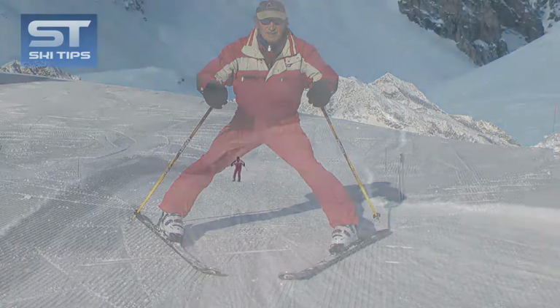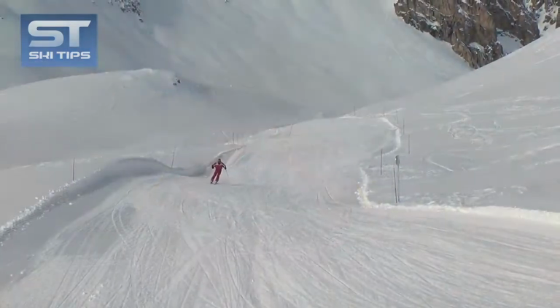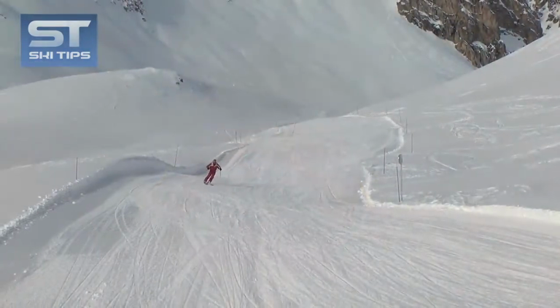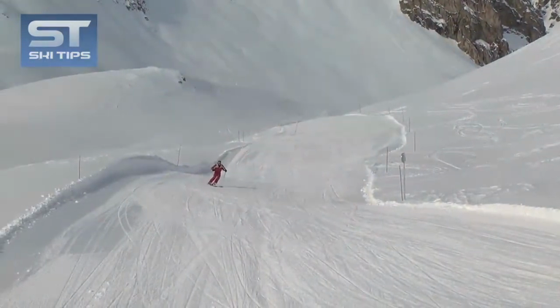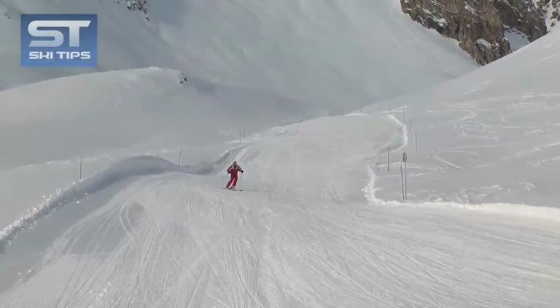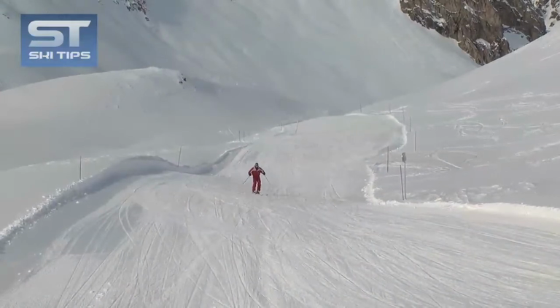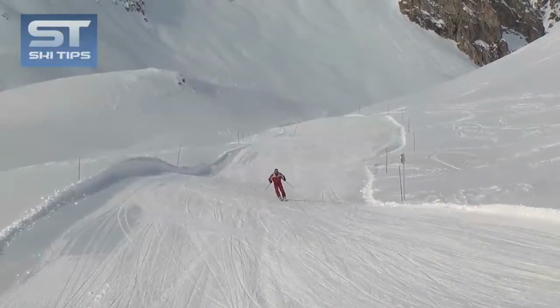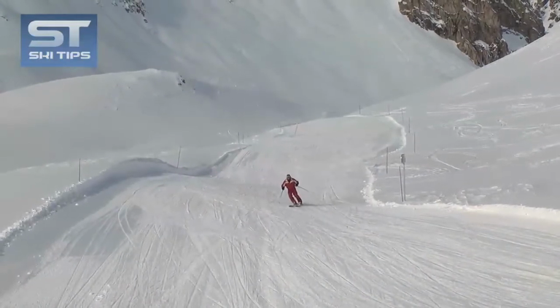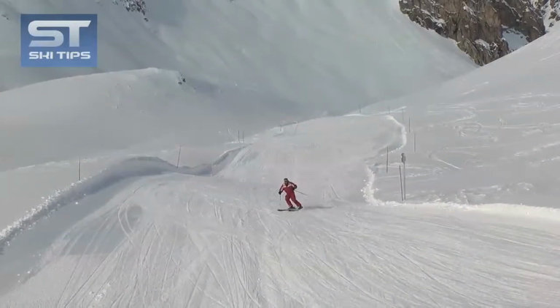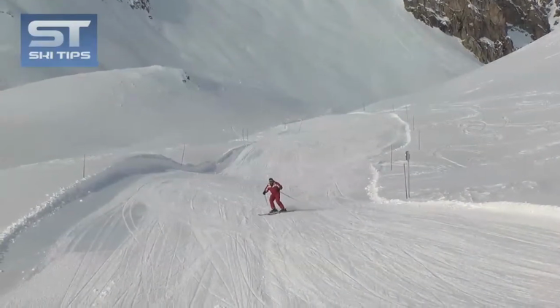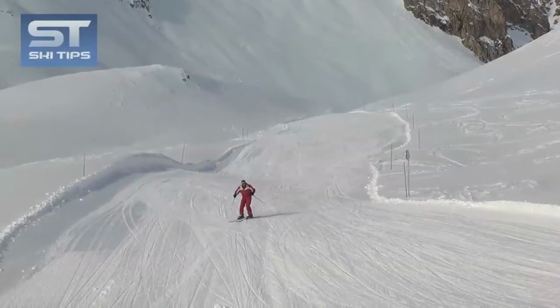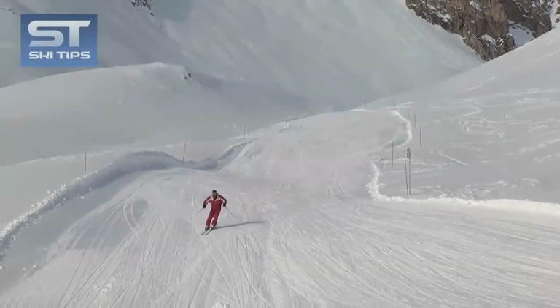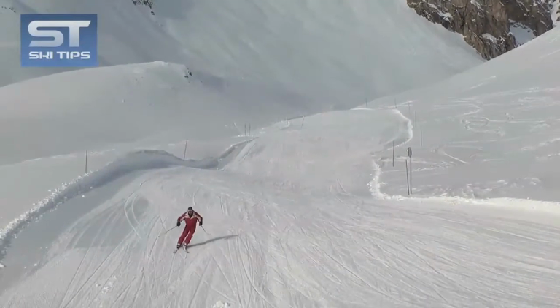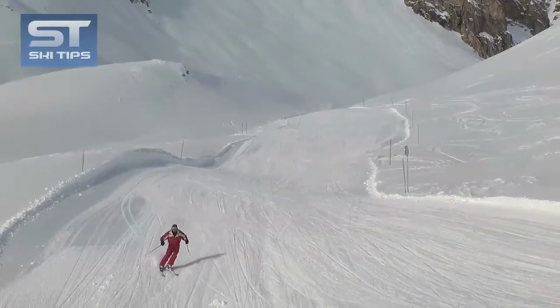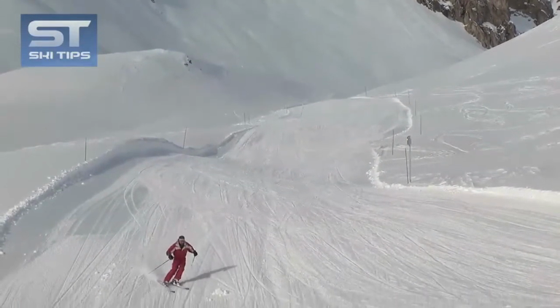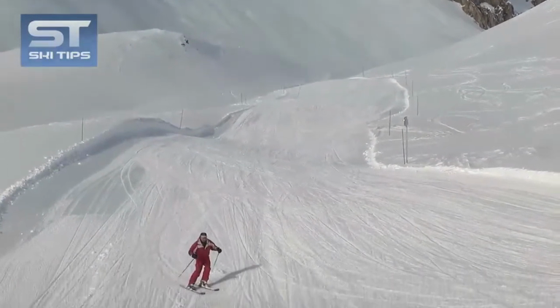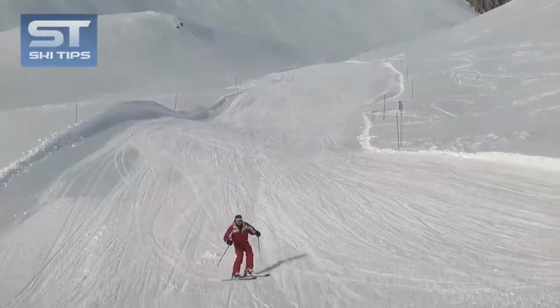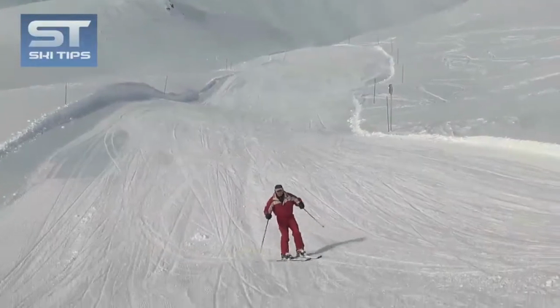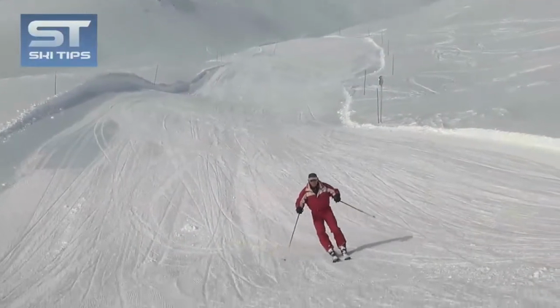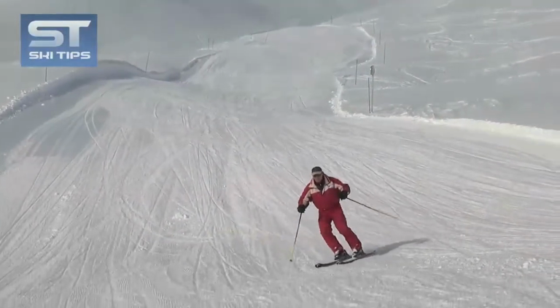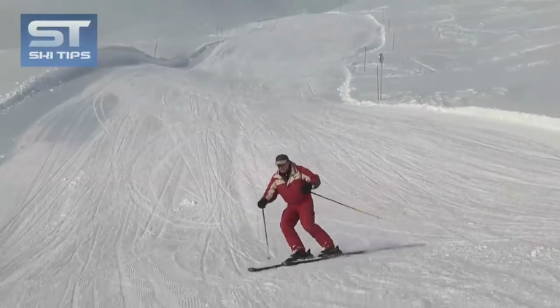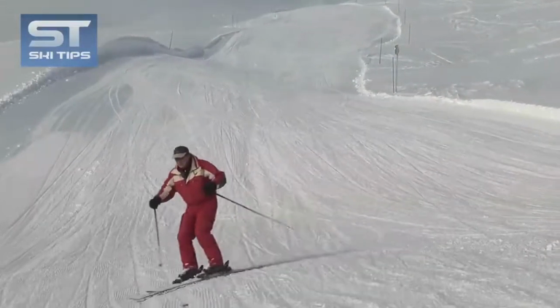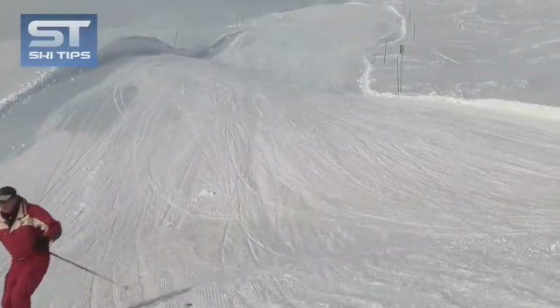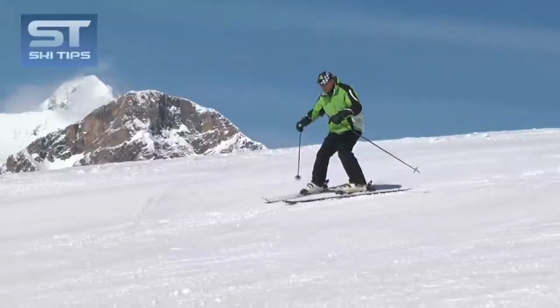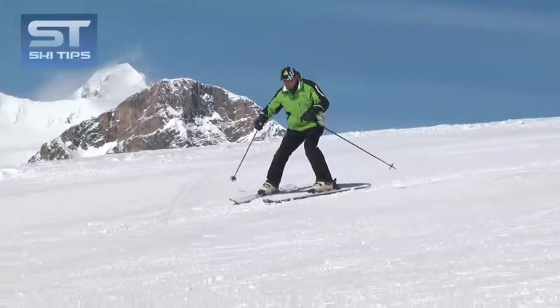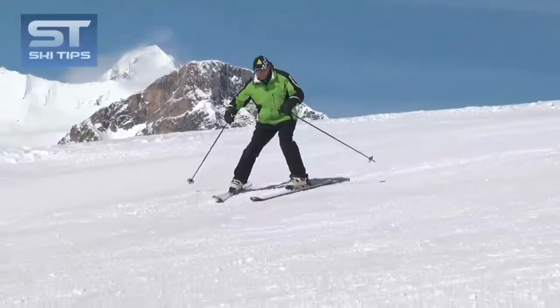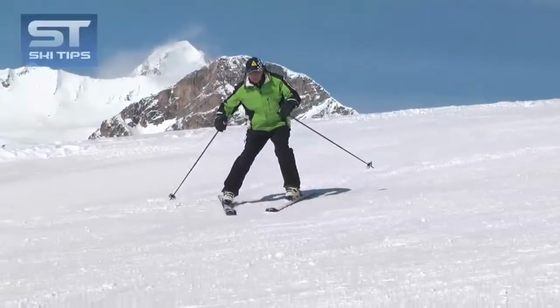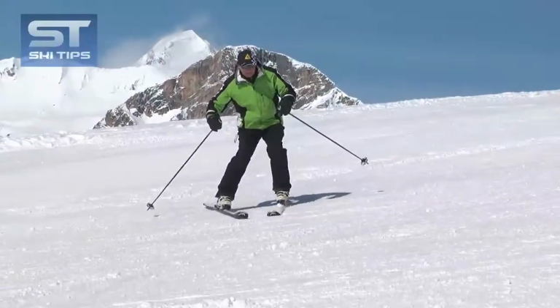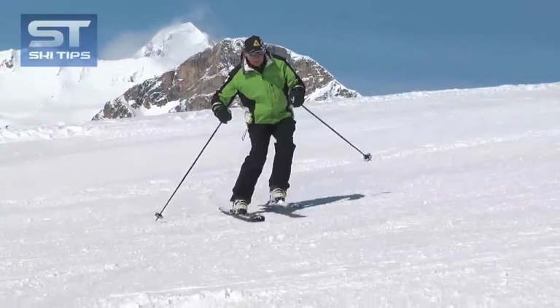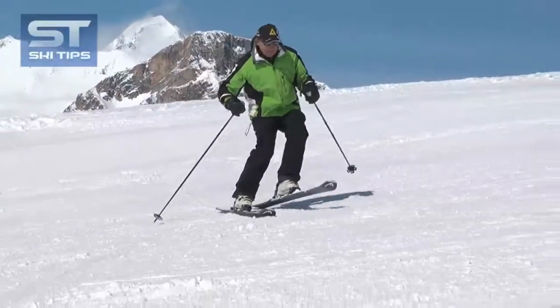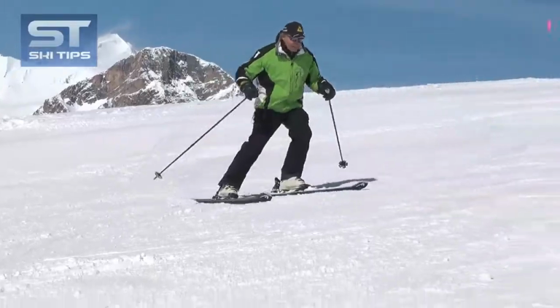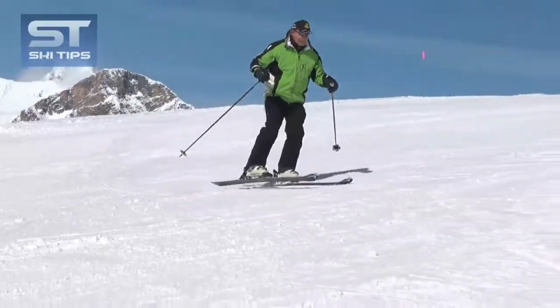To become an intermediate or advanced skier, one needs to learn how to turn with both skis on the same edges, so the skis are turning parallel. The step-to-stop maneuver will help you learn to do this.